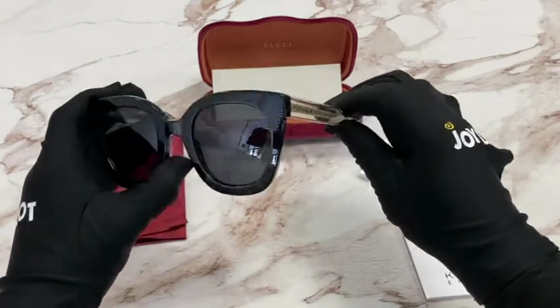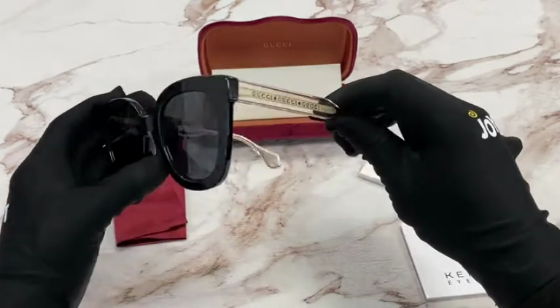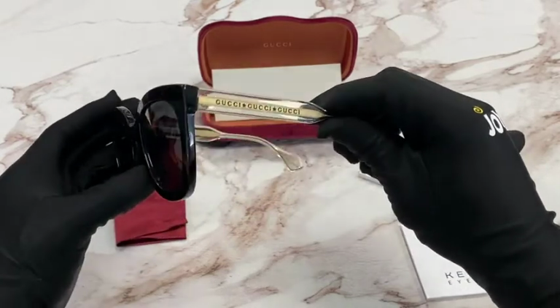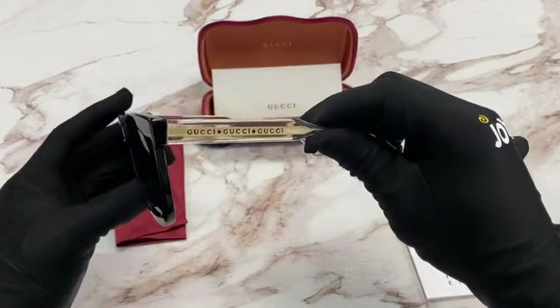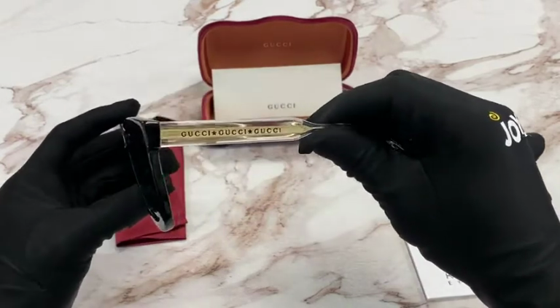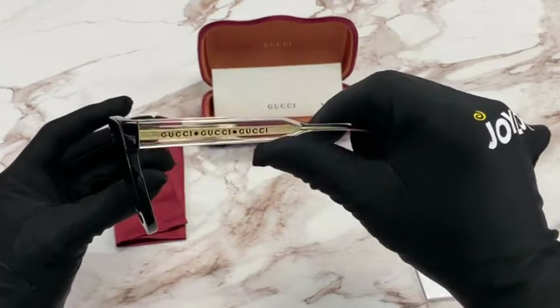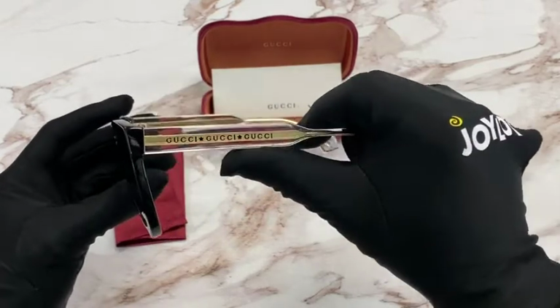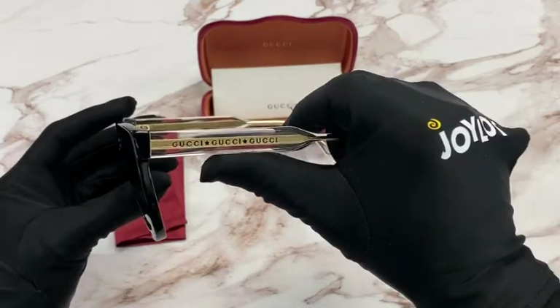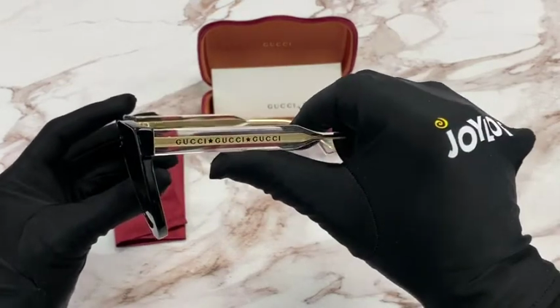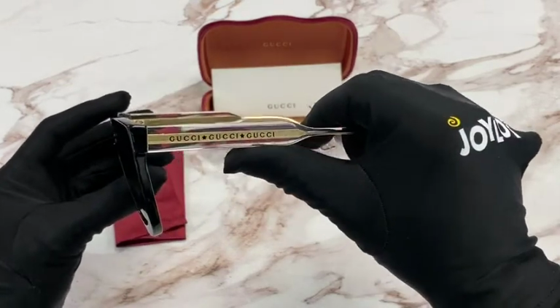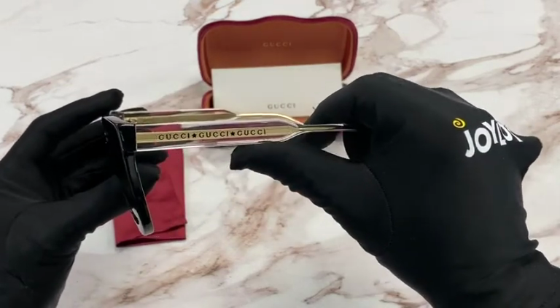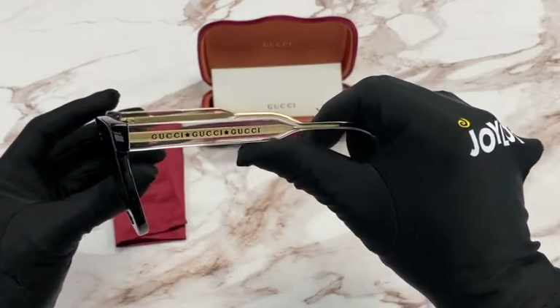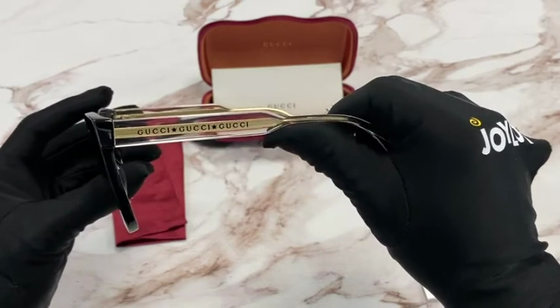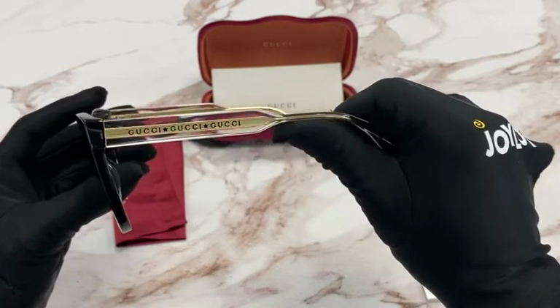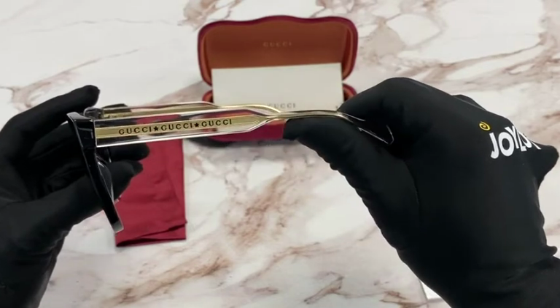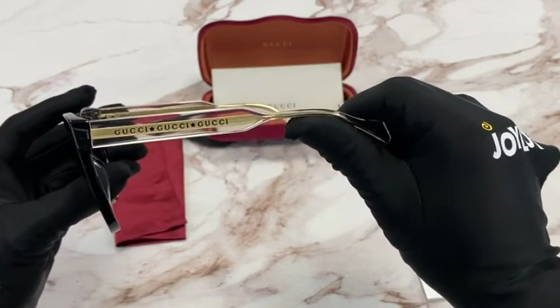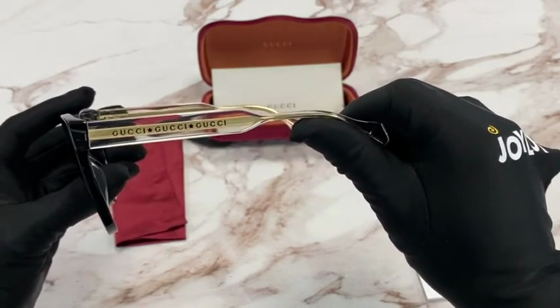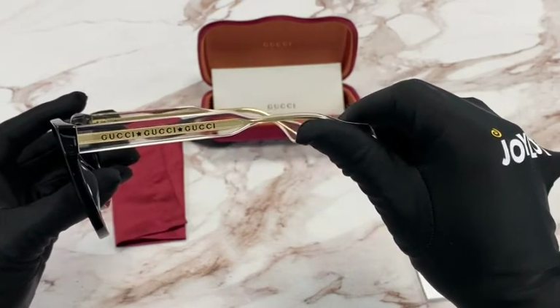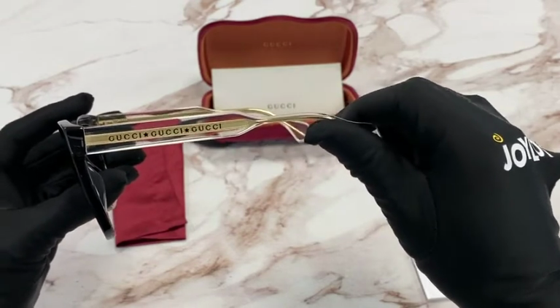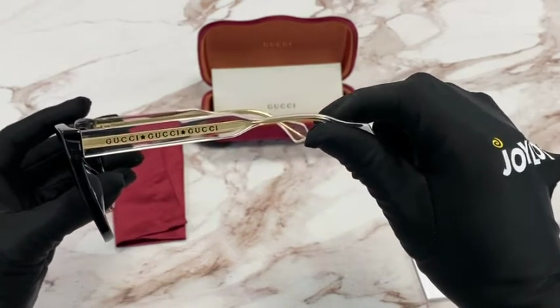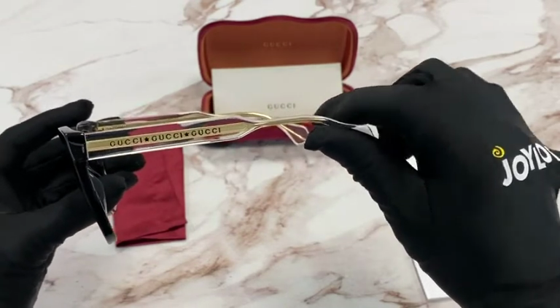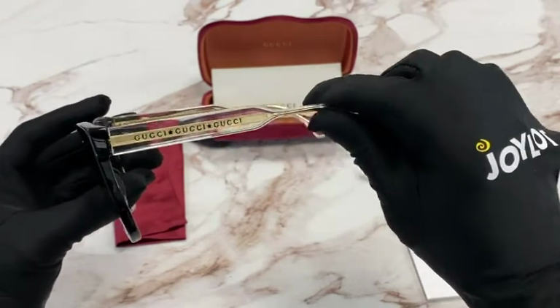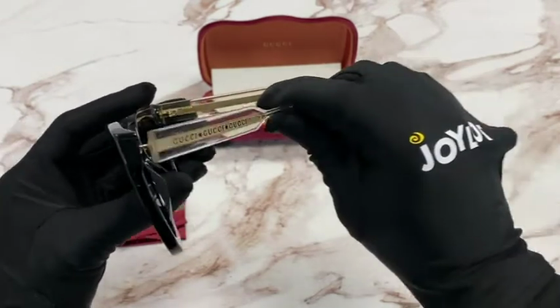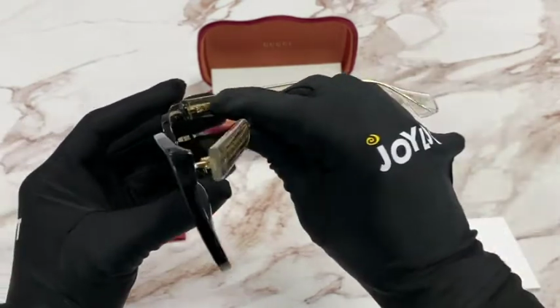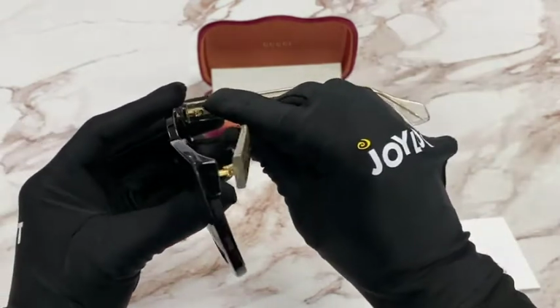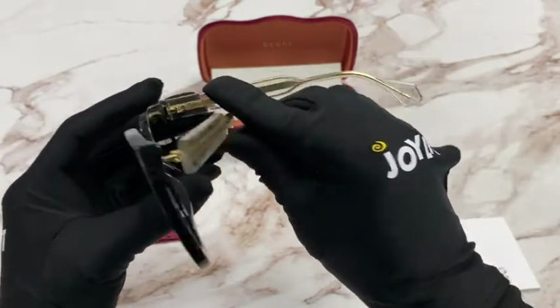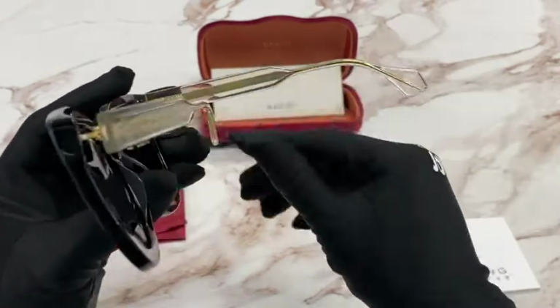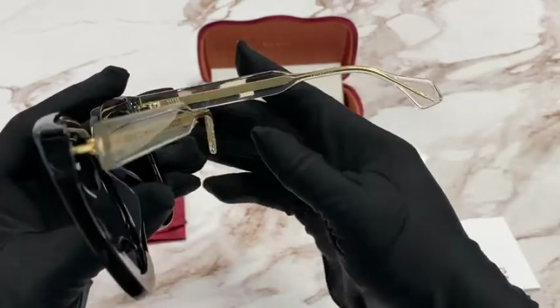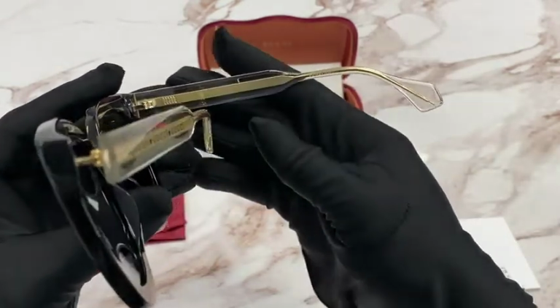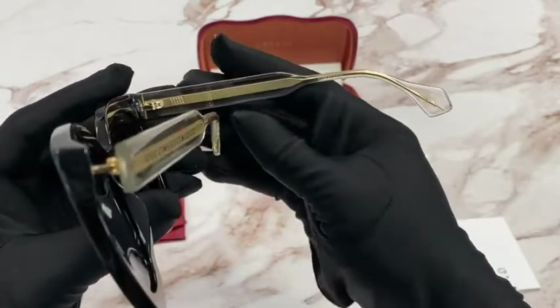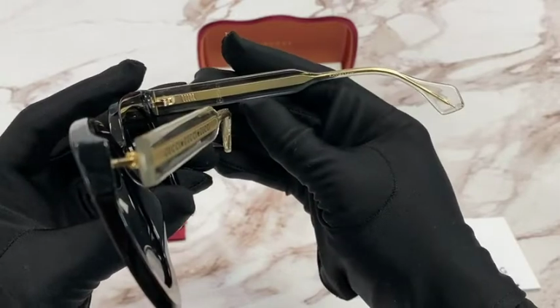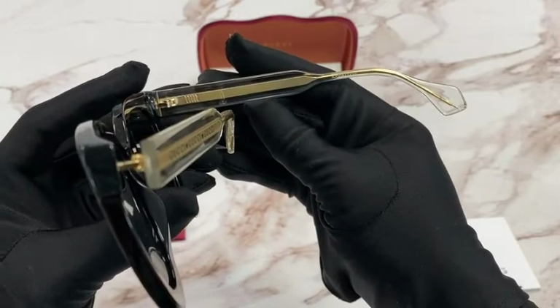On the temple, you'll see Gucci in black three times with star designs. And it is made in Italy.